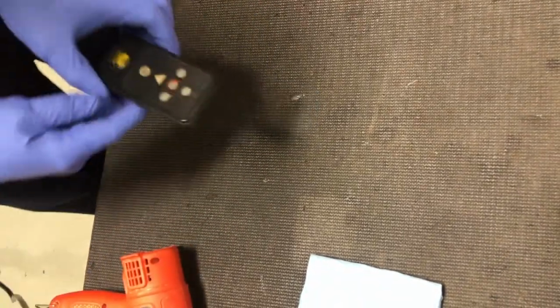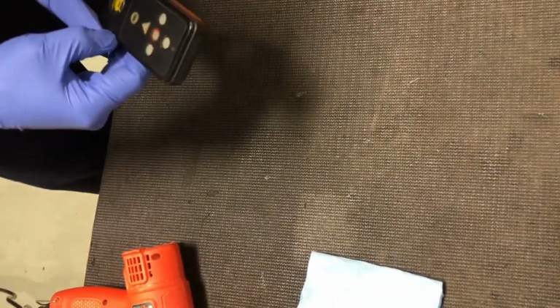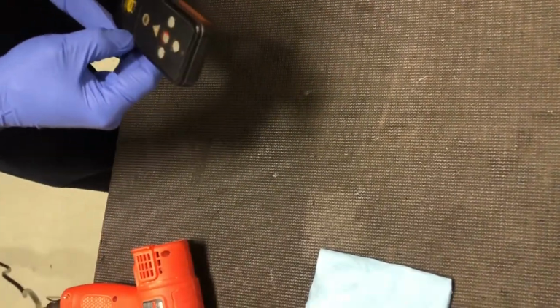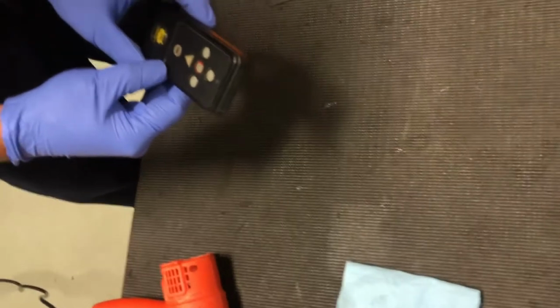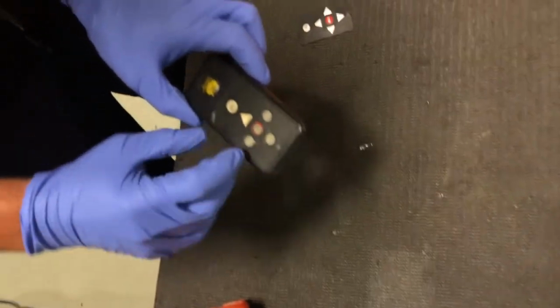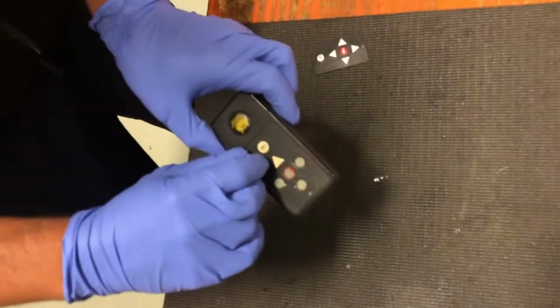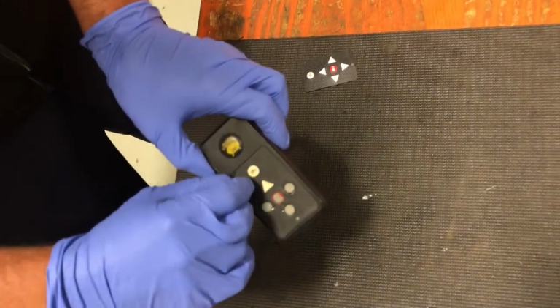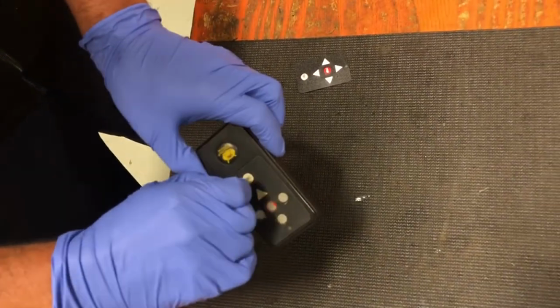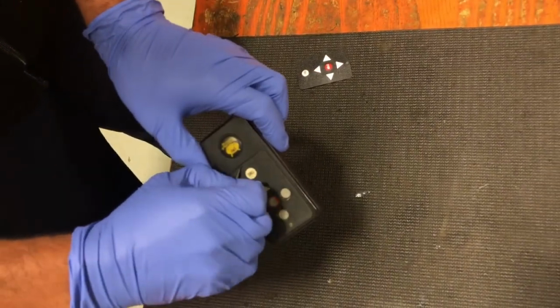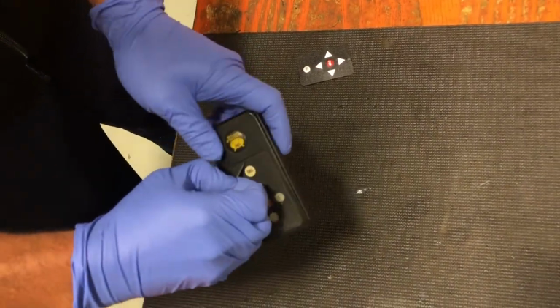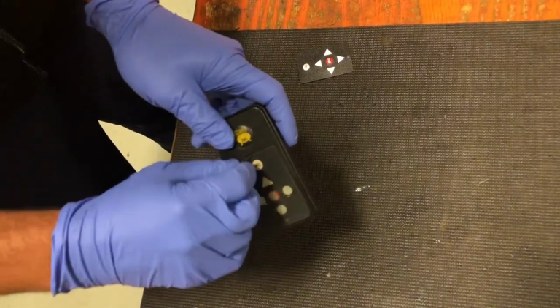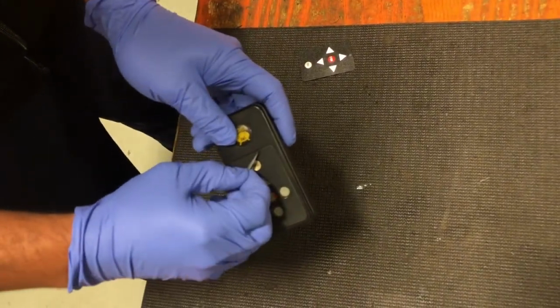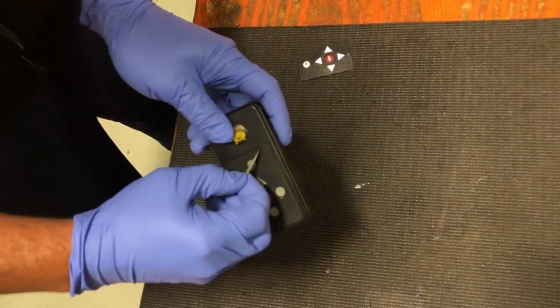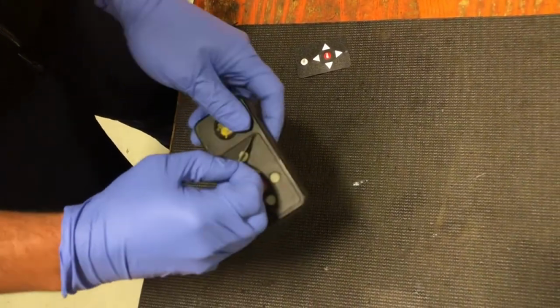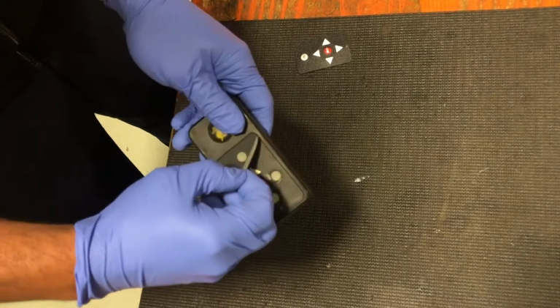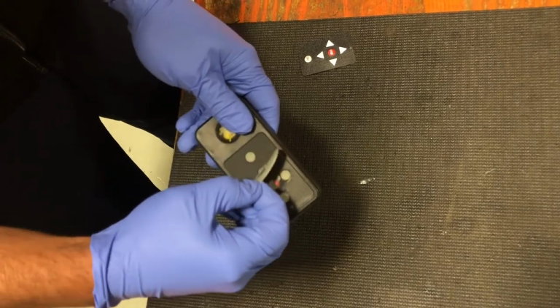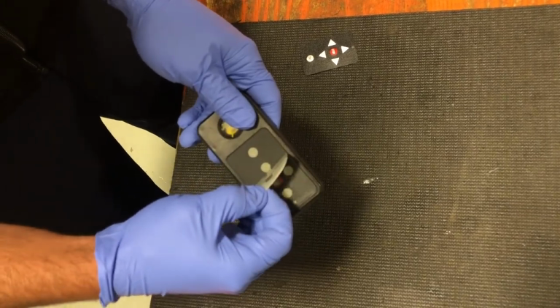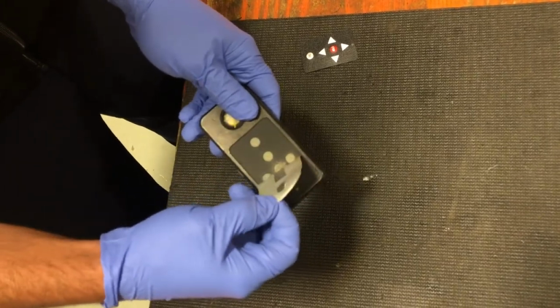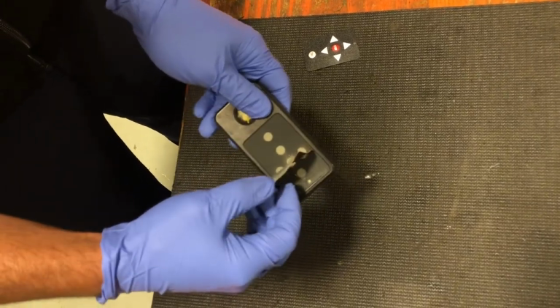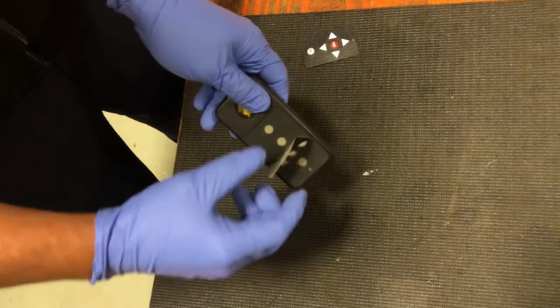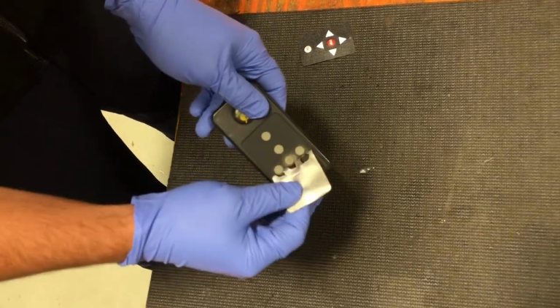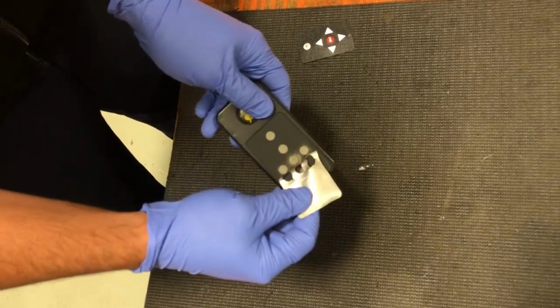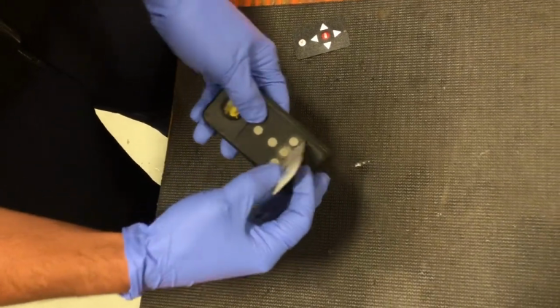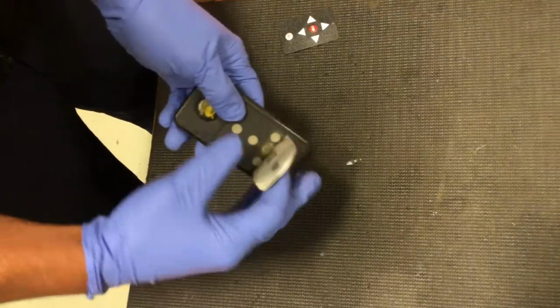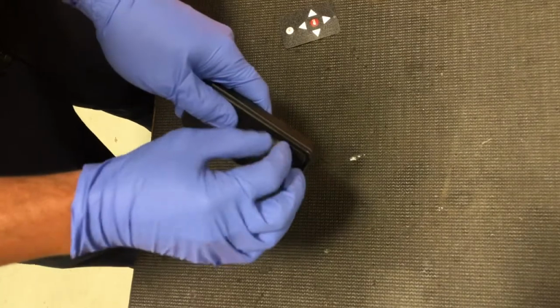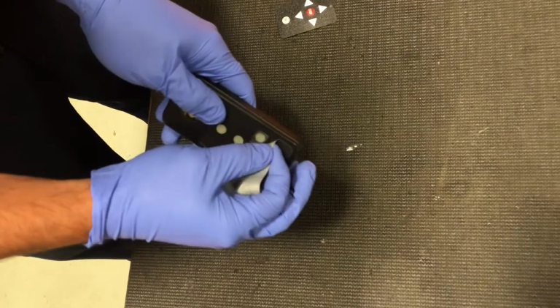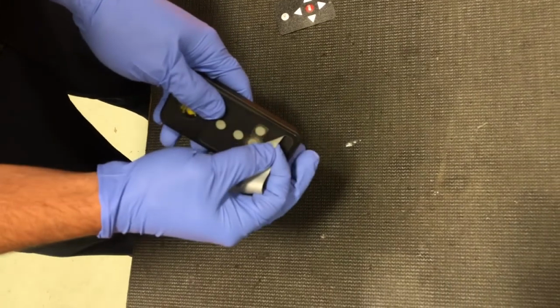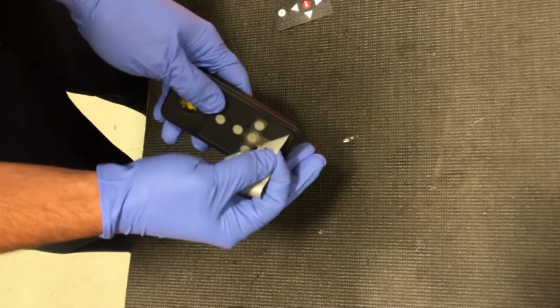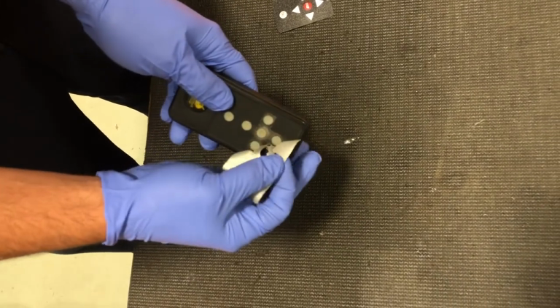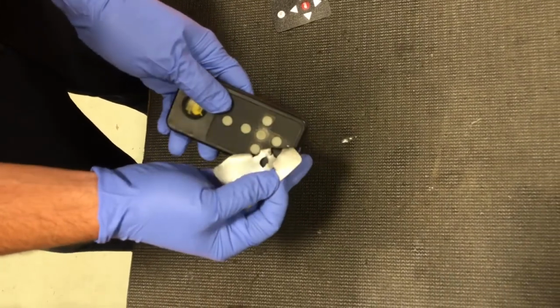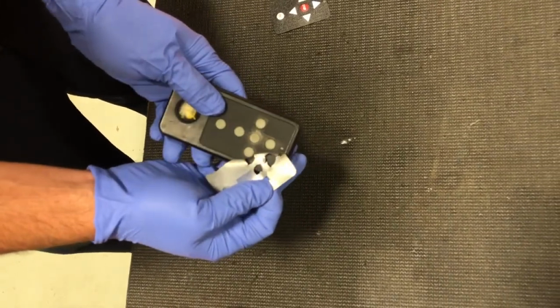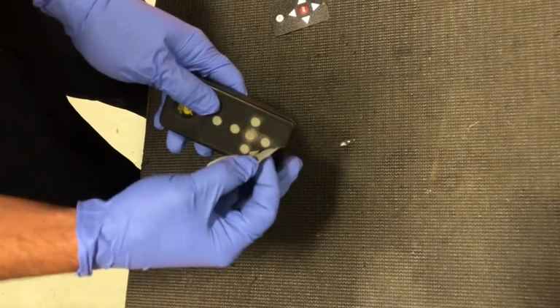You can see some of the edges already lifting — you may not even need the knife to get the edge to come off. You'll usually find that the buttons have worn out and some dirt has started creeping in.